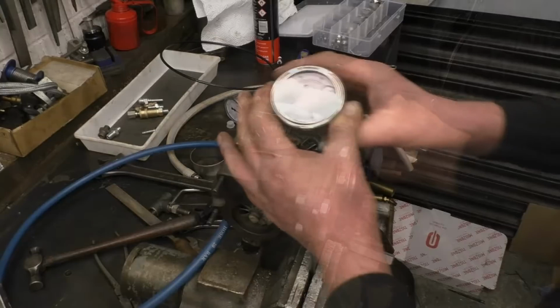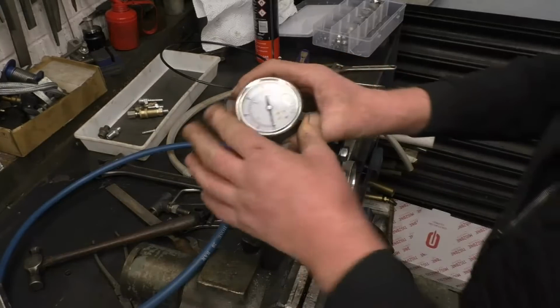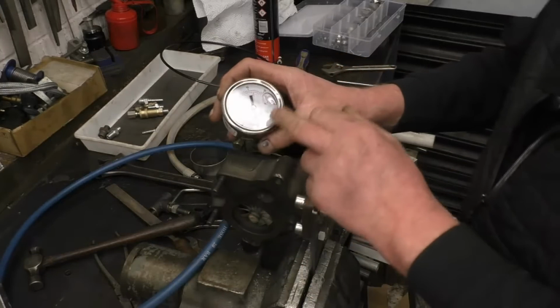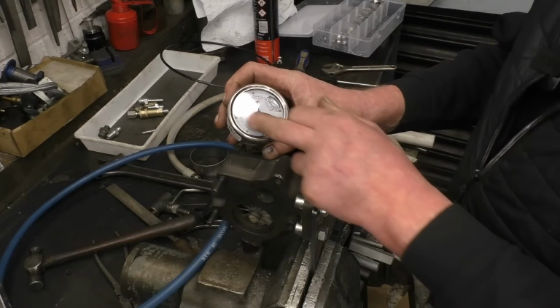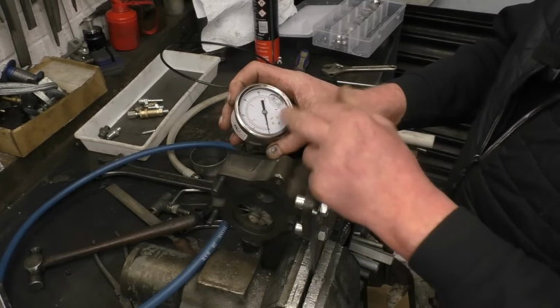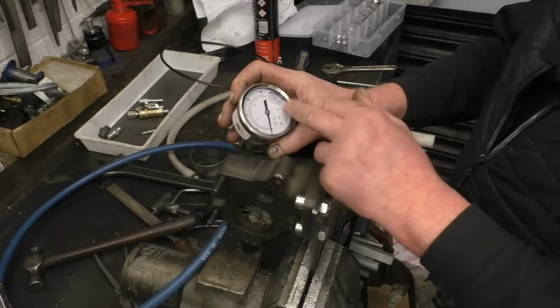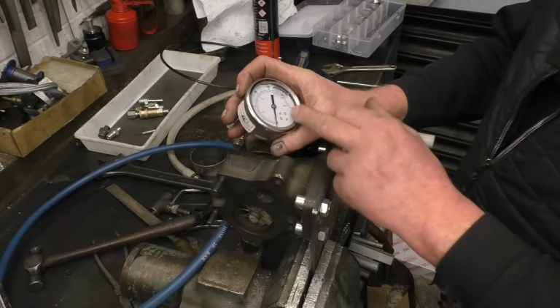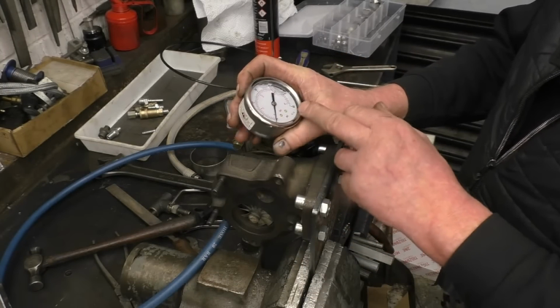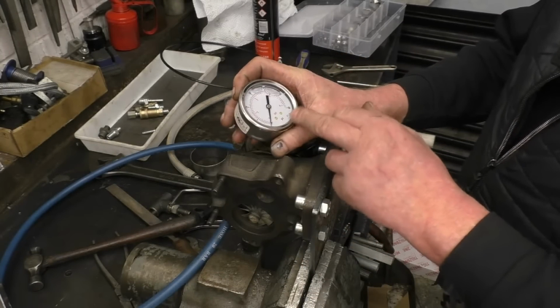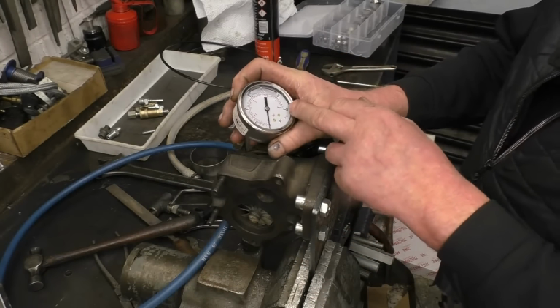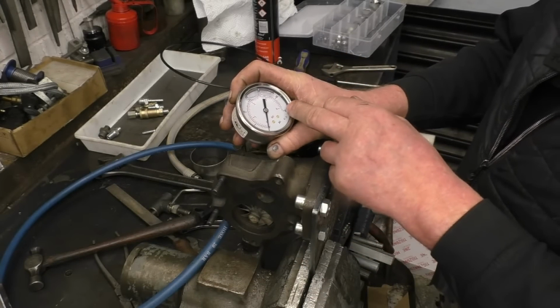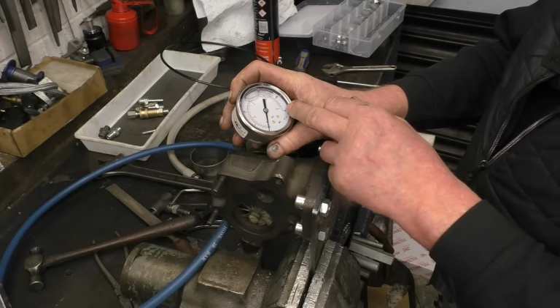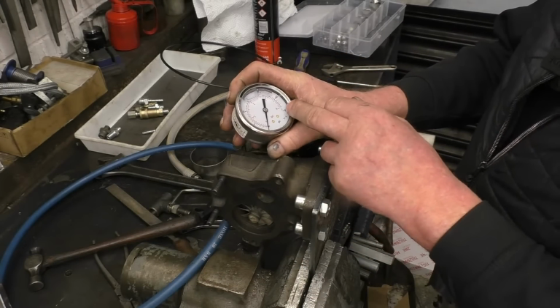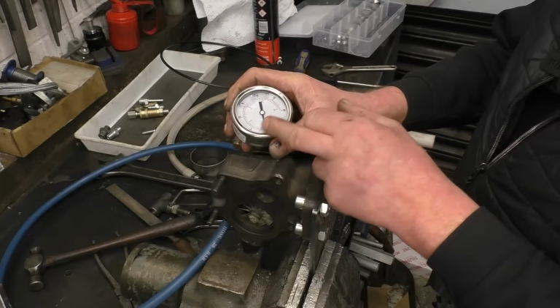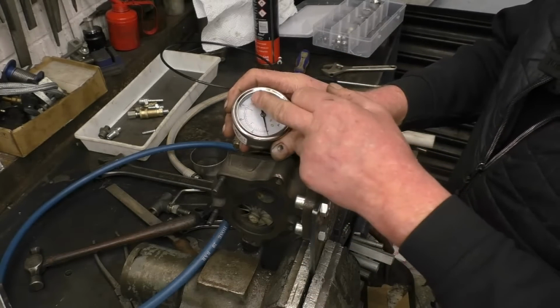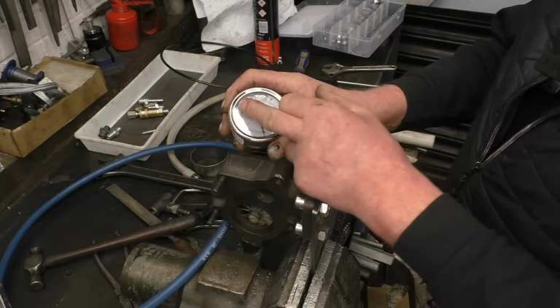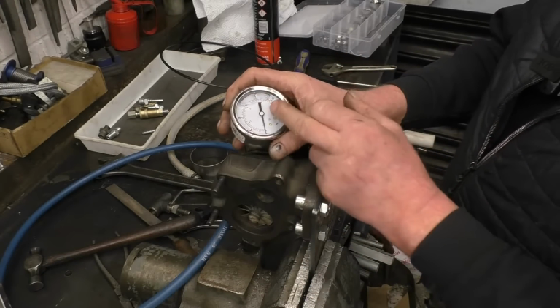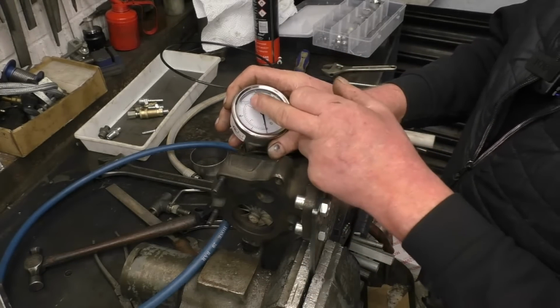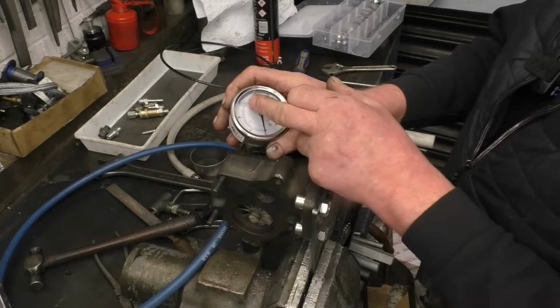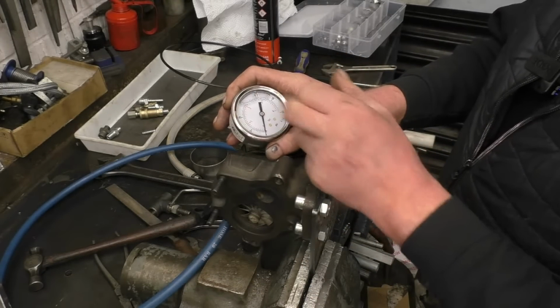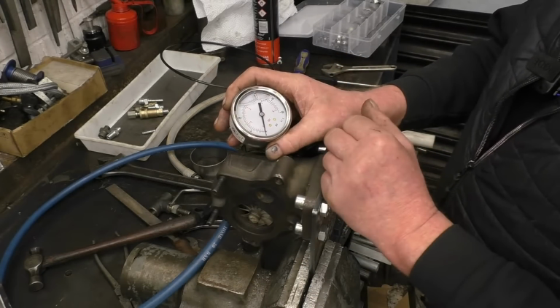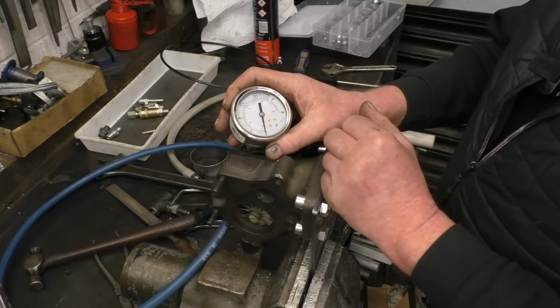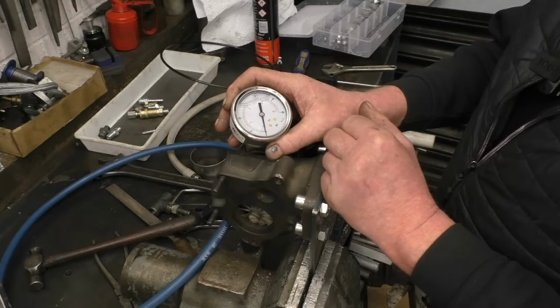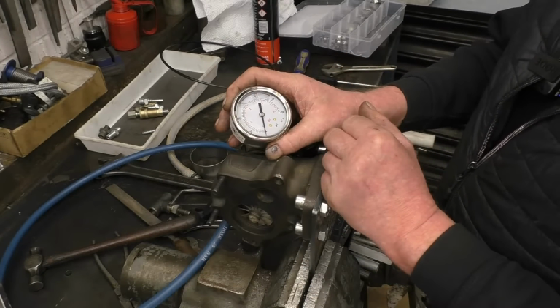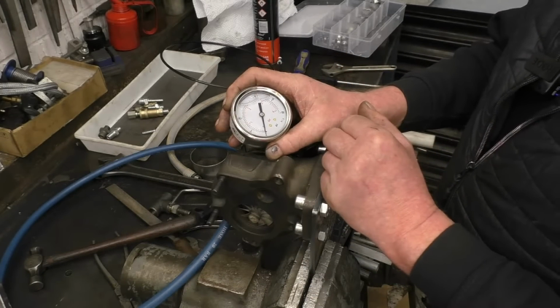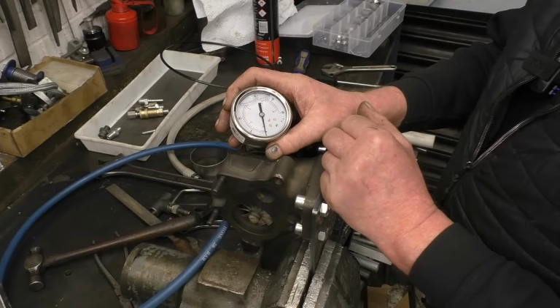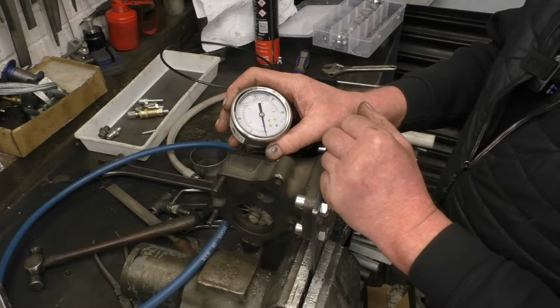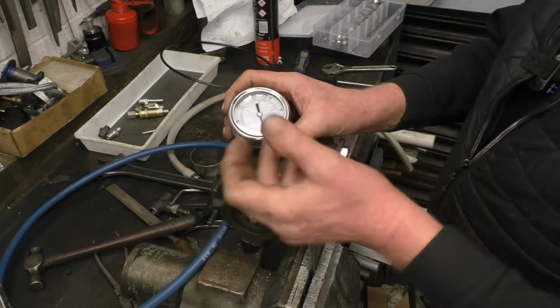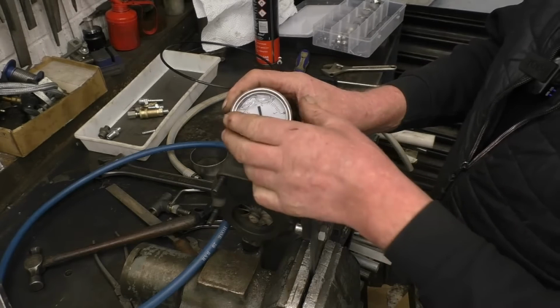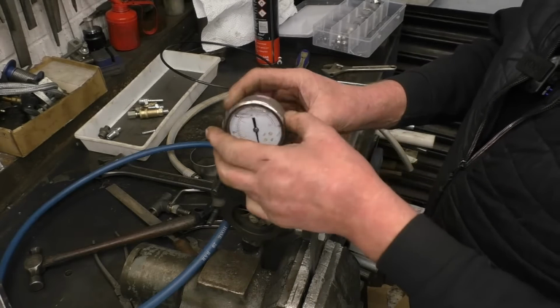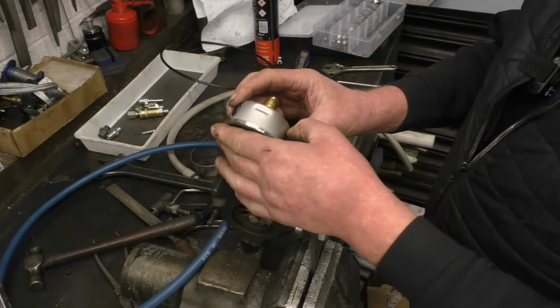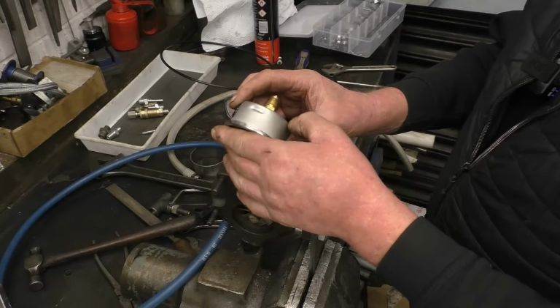That's the gauge I'm going to use for the oil pressure, which goes up to 60 psi — we want to be running at two bar, which is roughly 30 — and the other one's for the boost pressure.